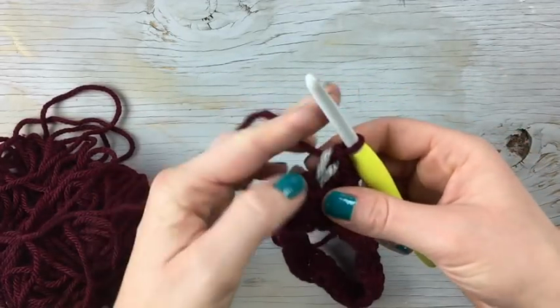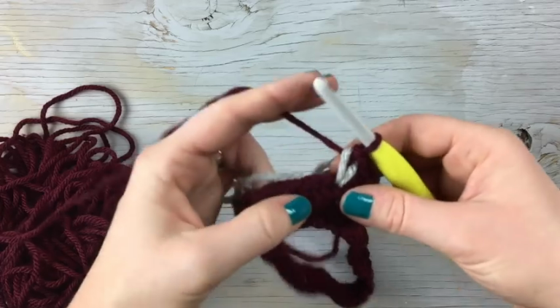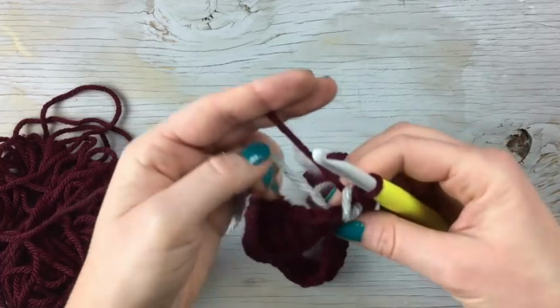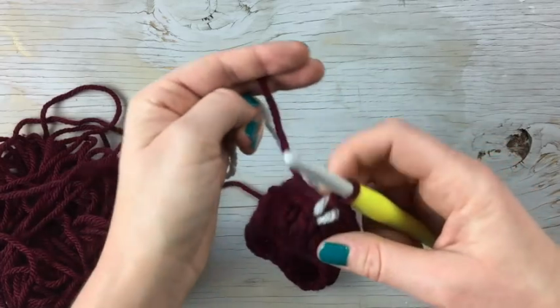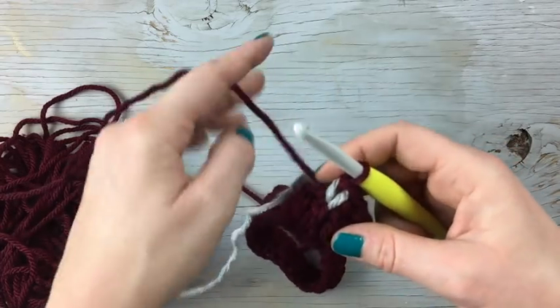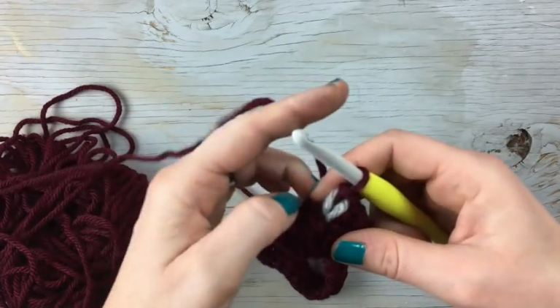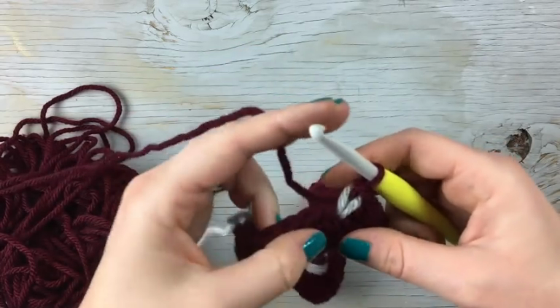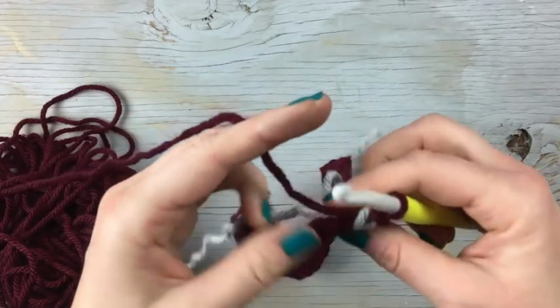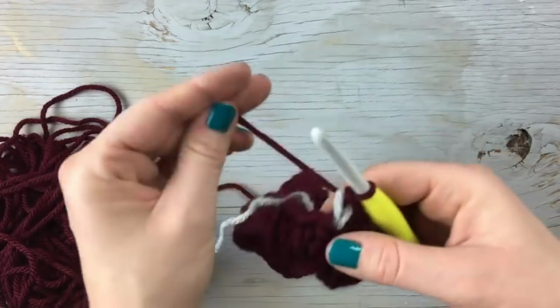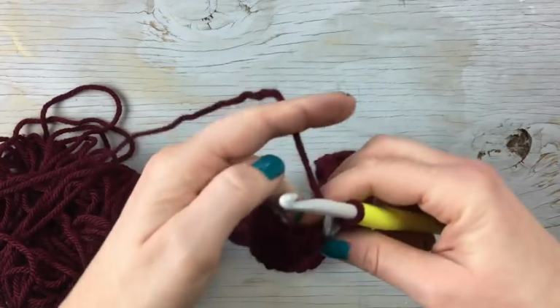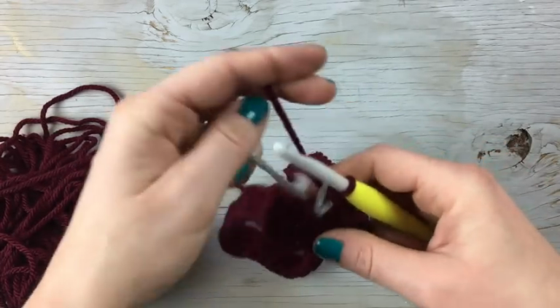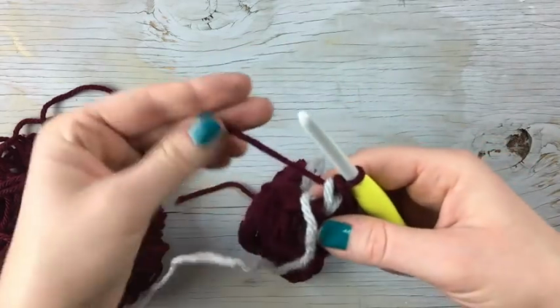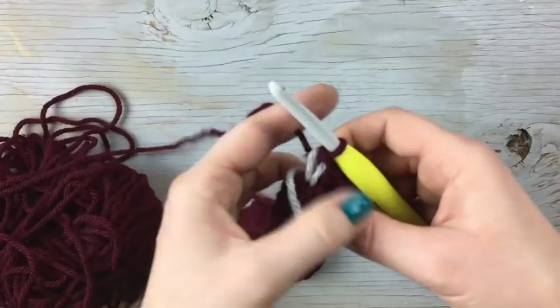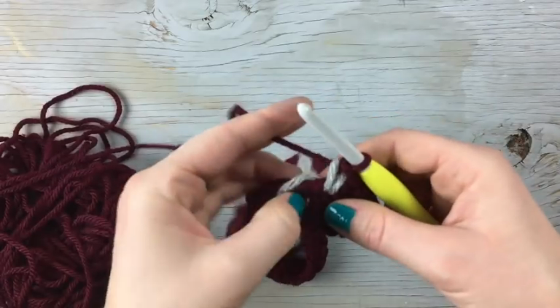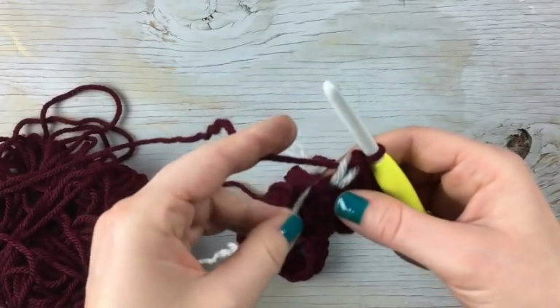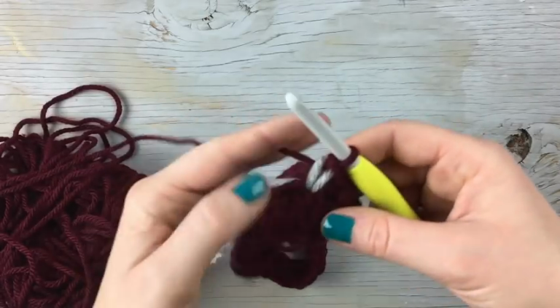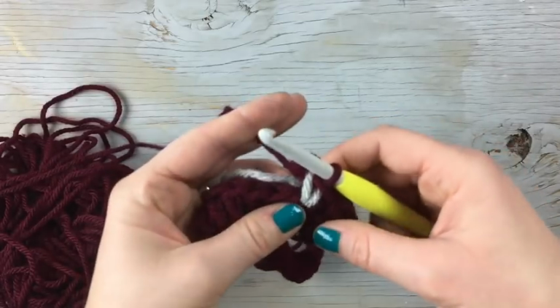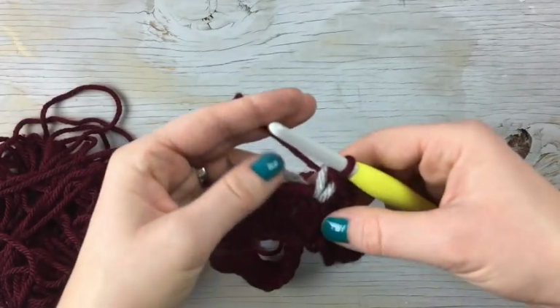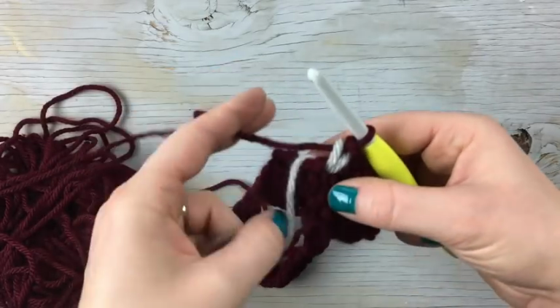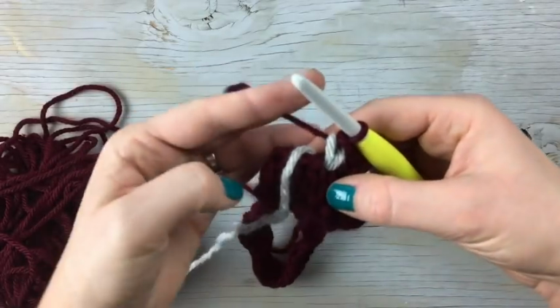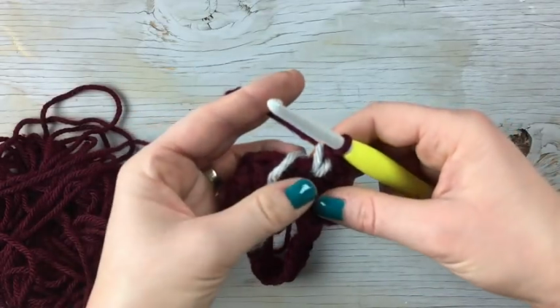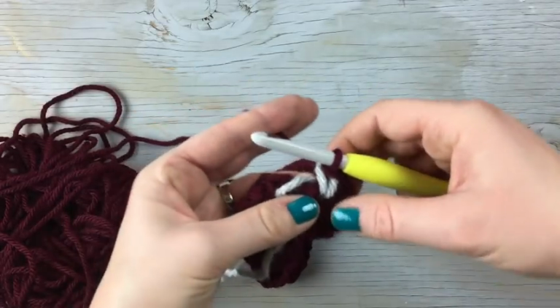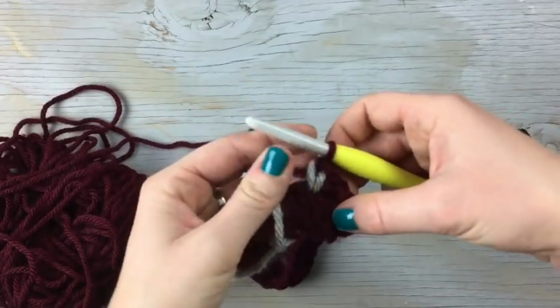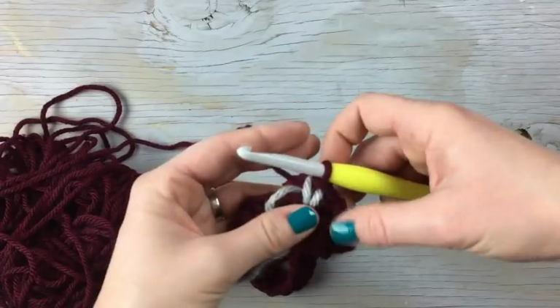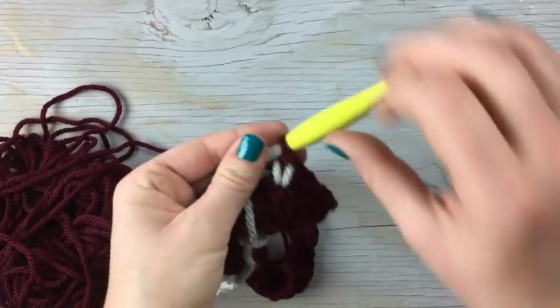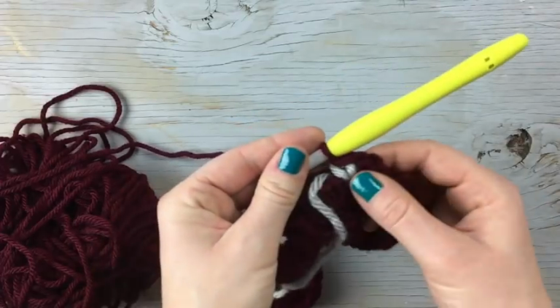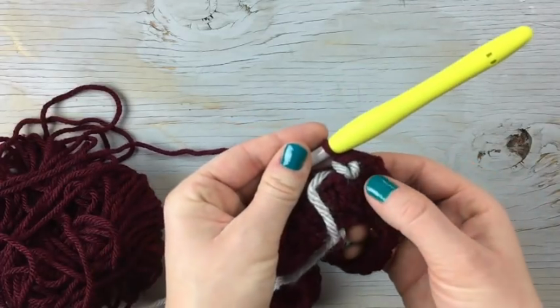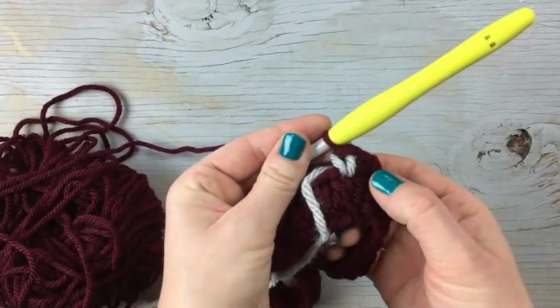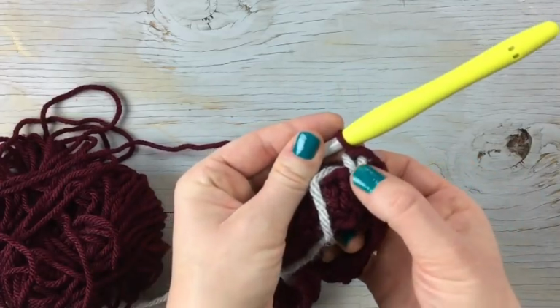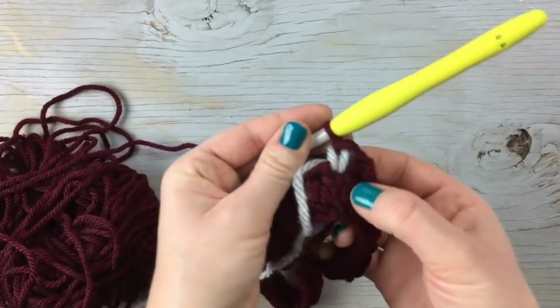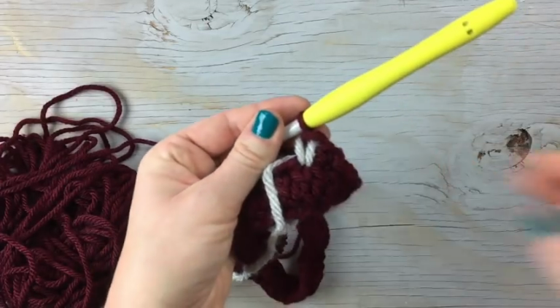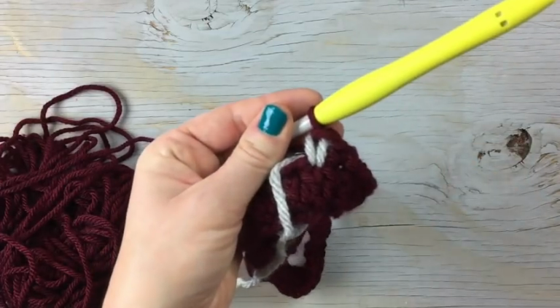This is going to make it super loose and super weird, so it takes a little bit of practice. You're going to have to pull it tight every time because it's going to want to get loose. And then you can see that it leaves that V that looks like knit.